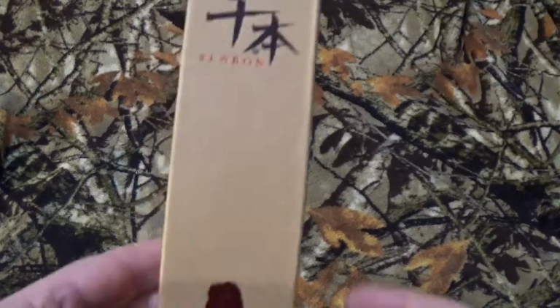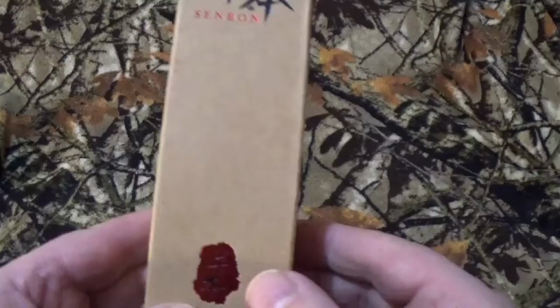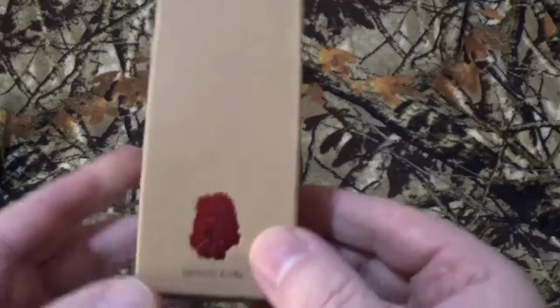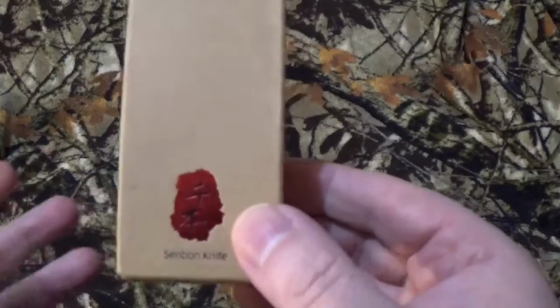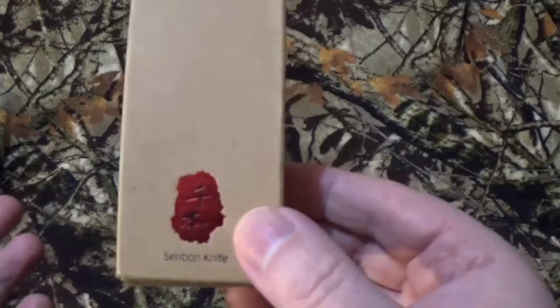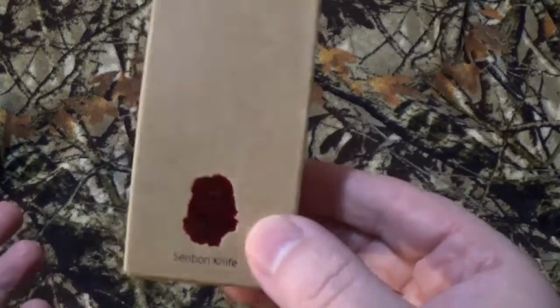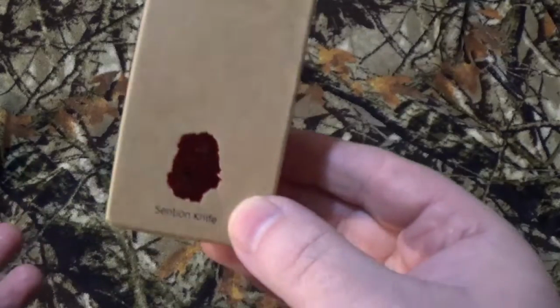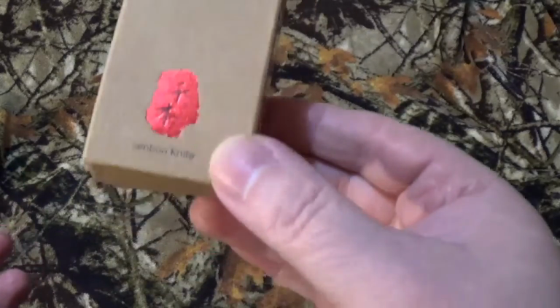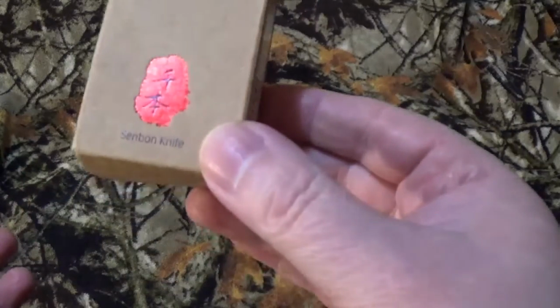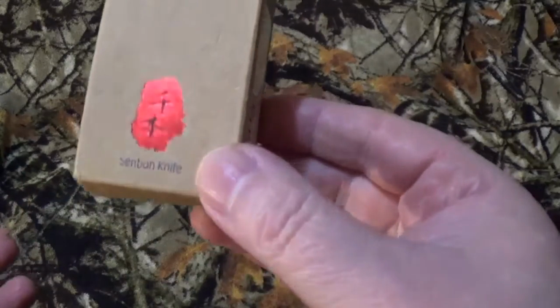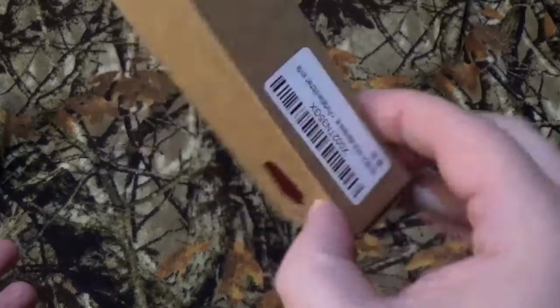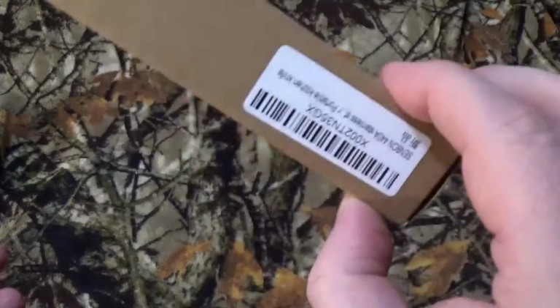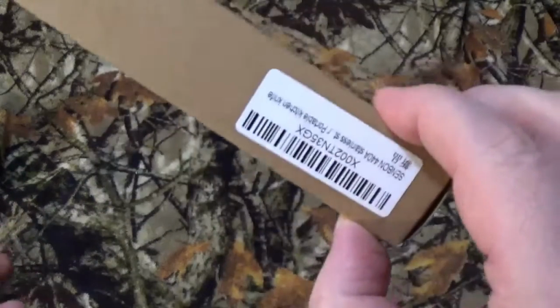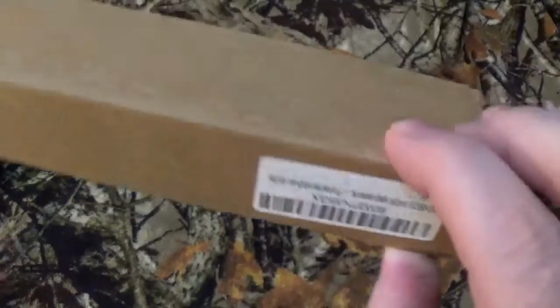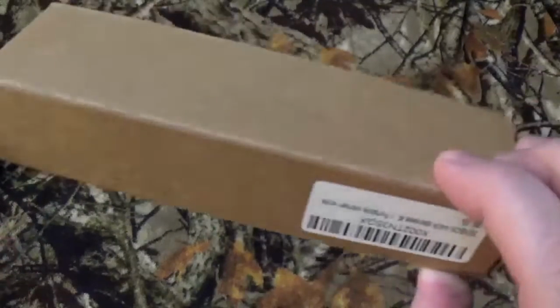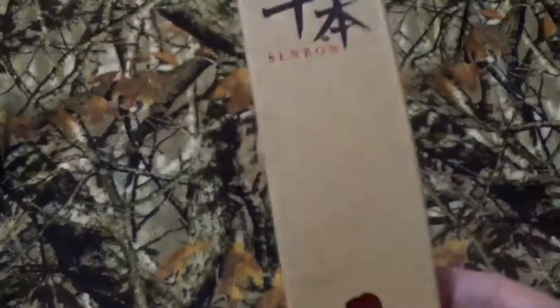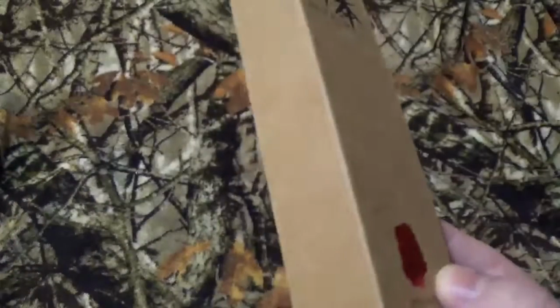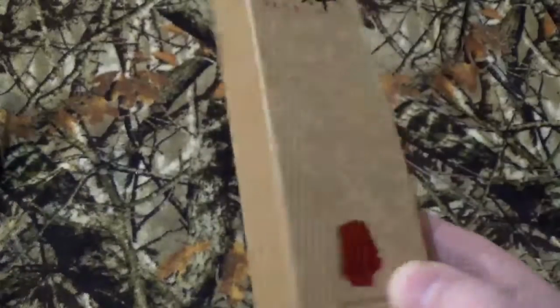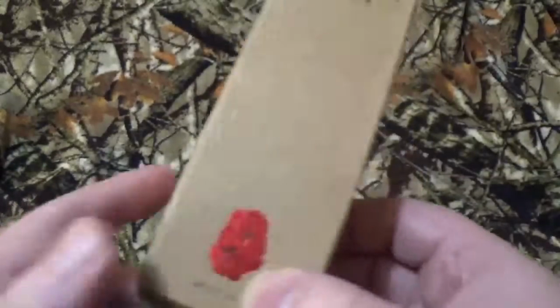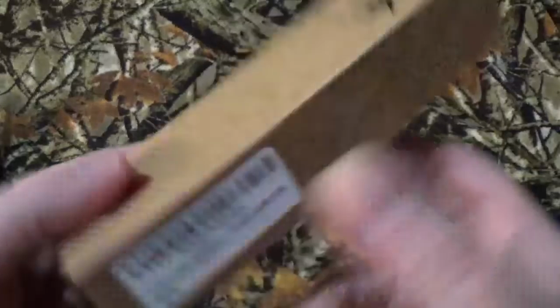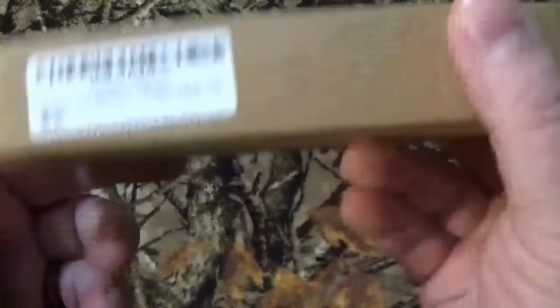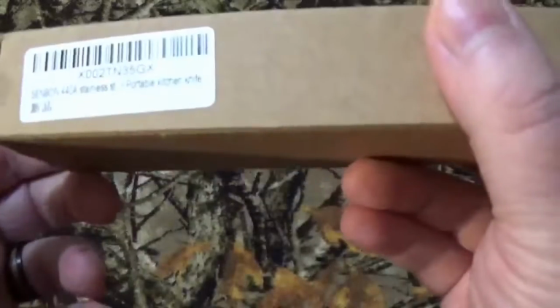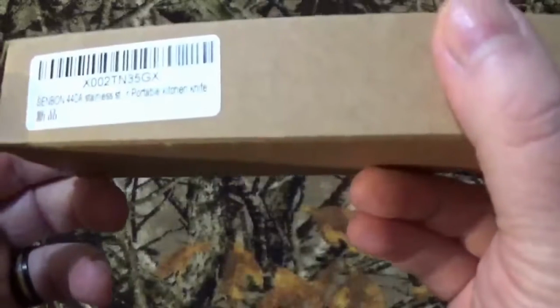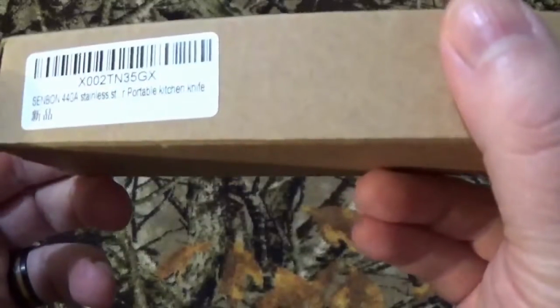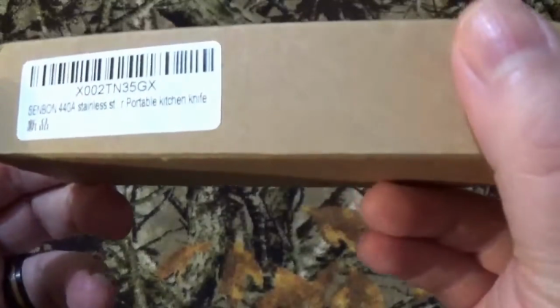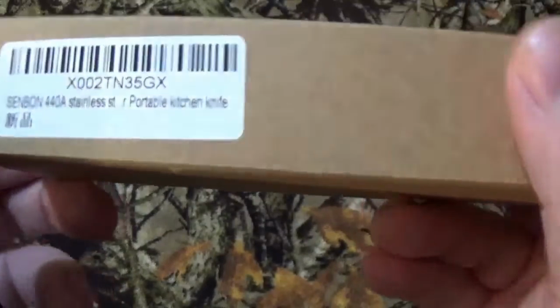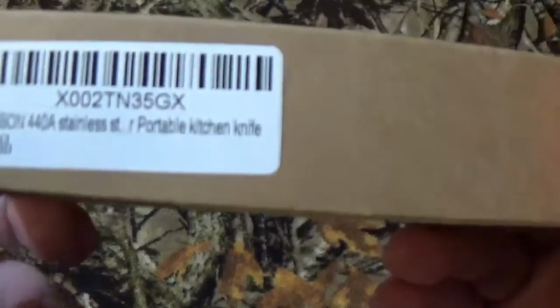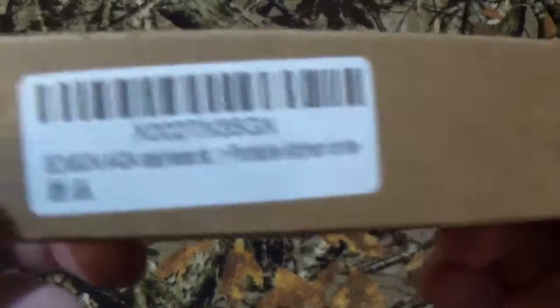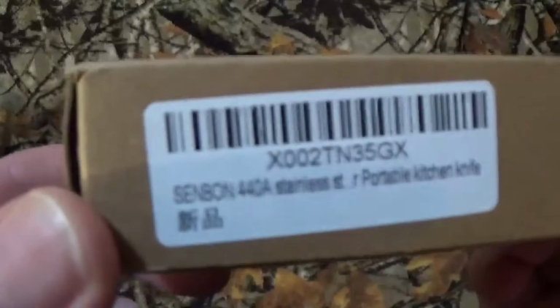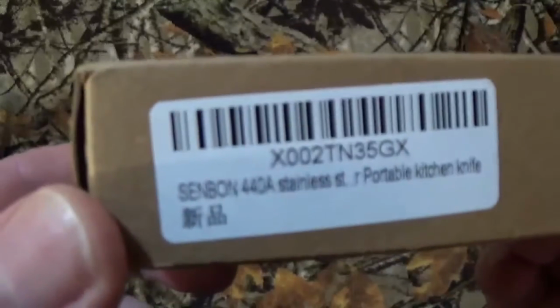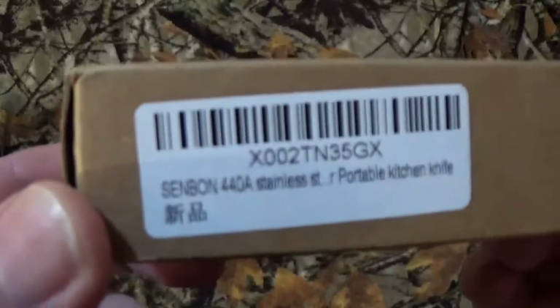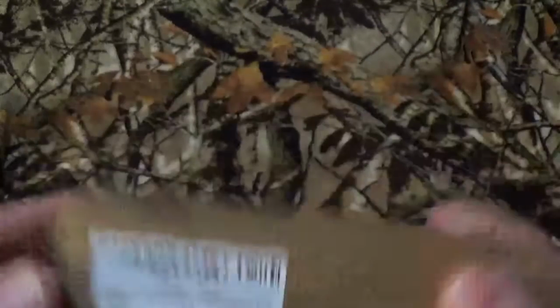Now I'll be honest, I looked at the packaging and I went, okay, something Japanese, right? And yeah, here's the other fun stuff.